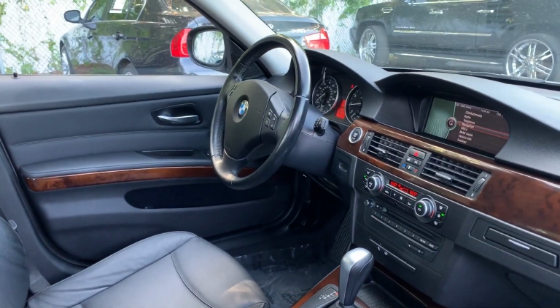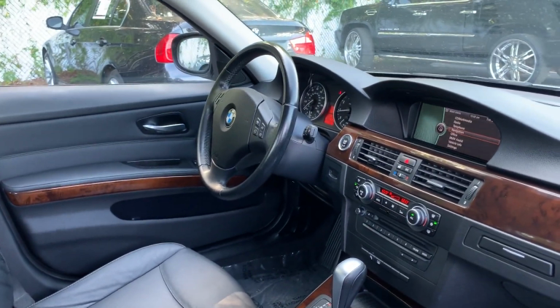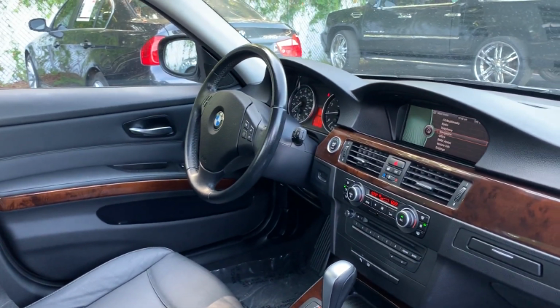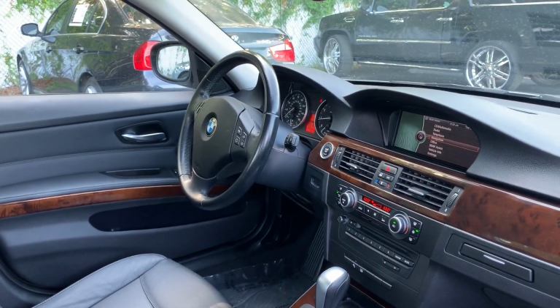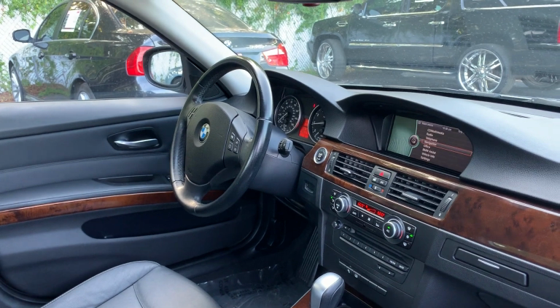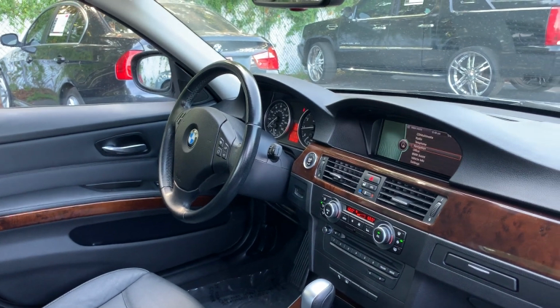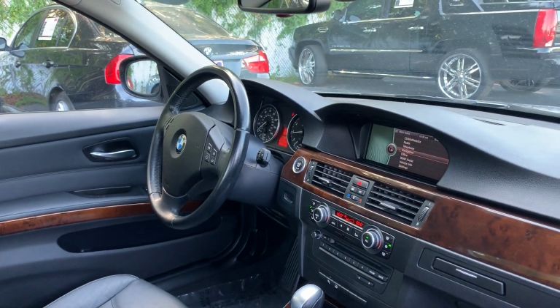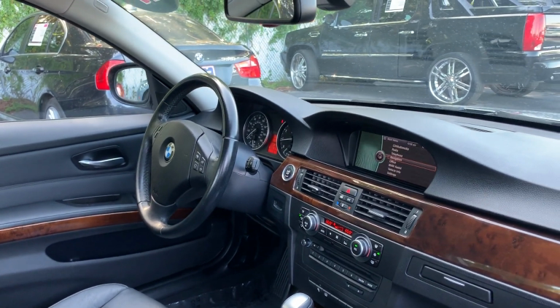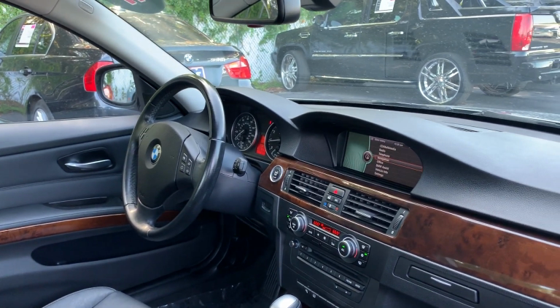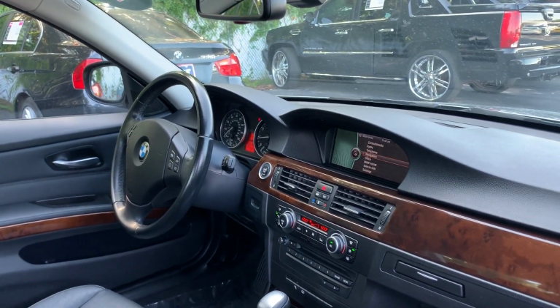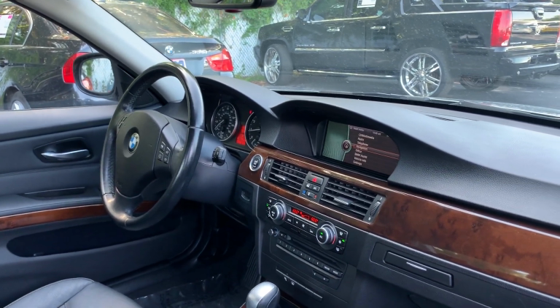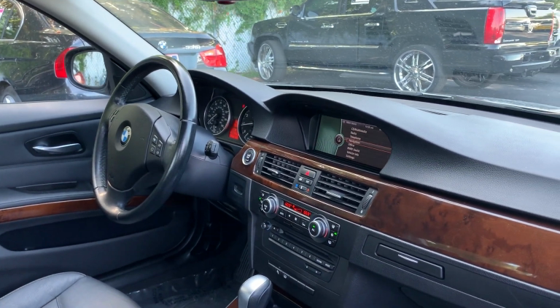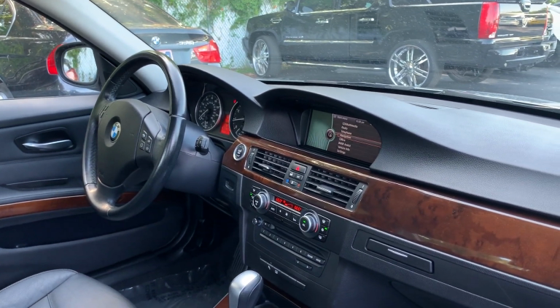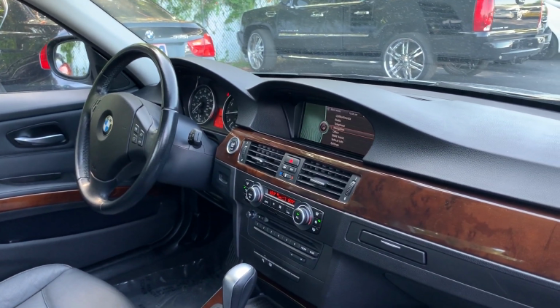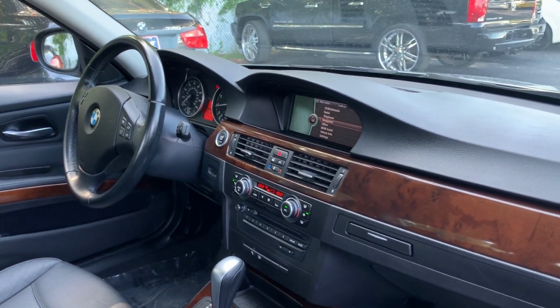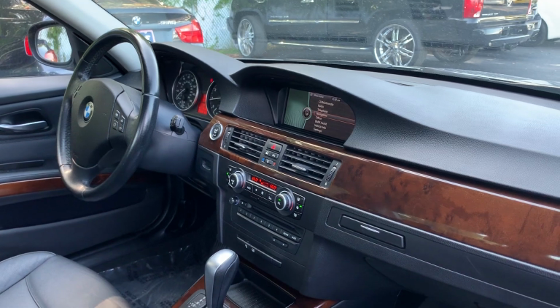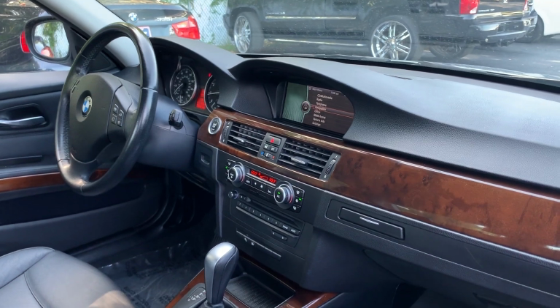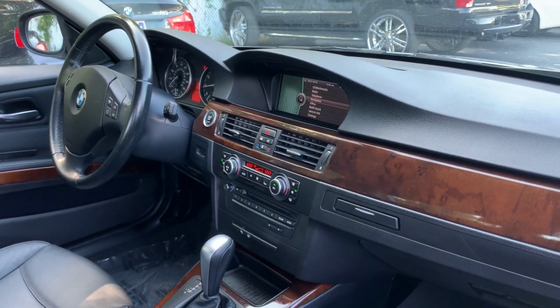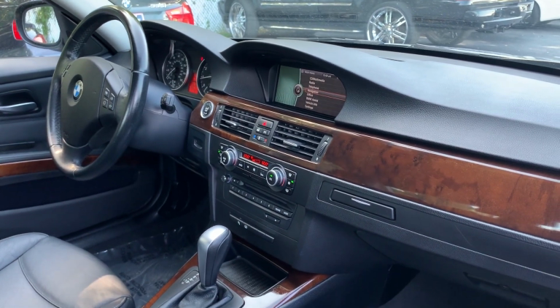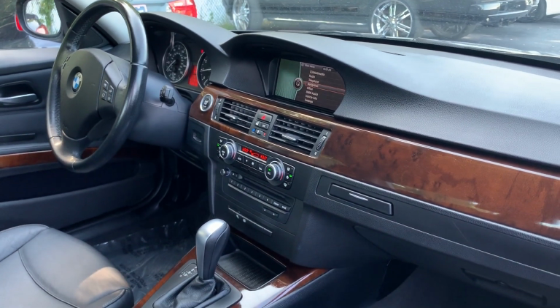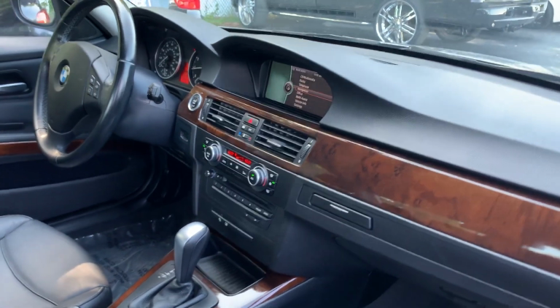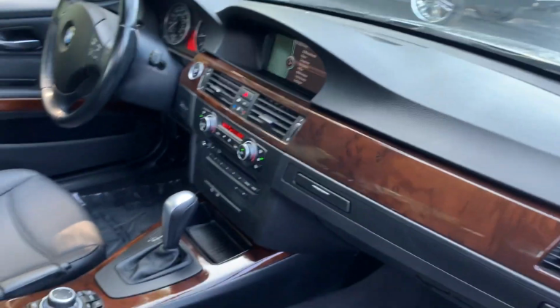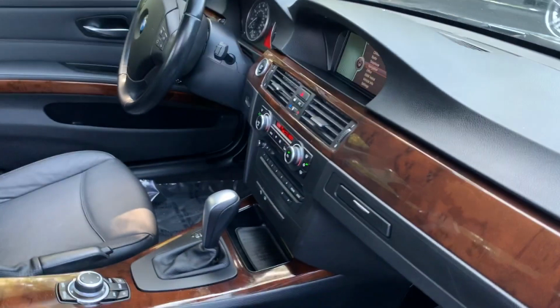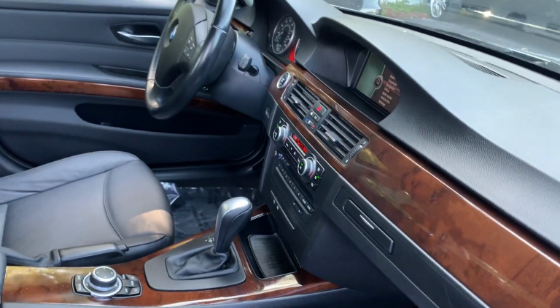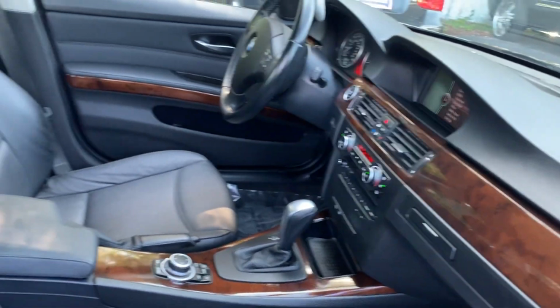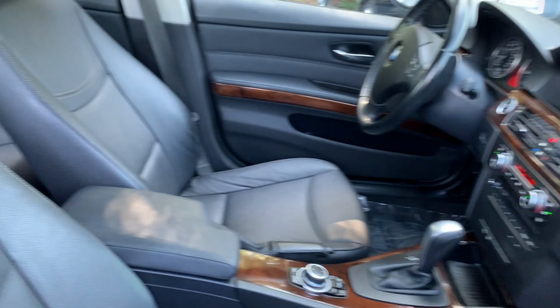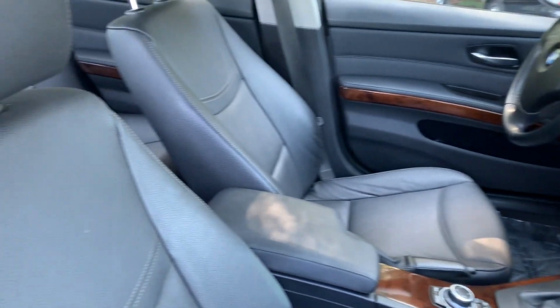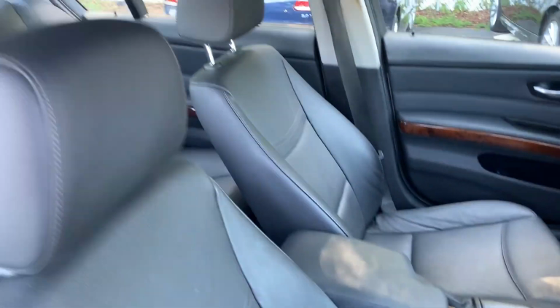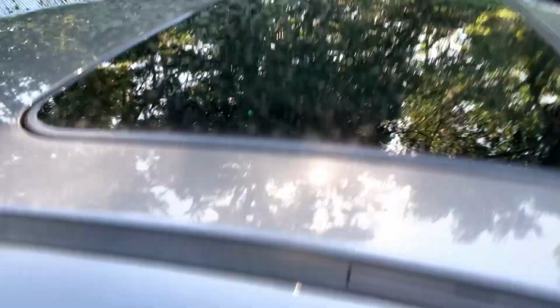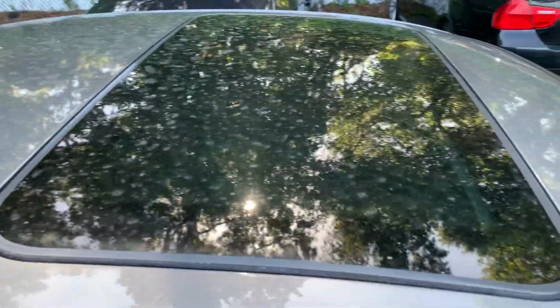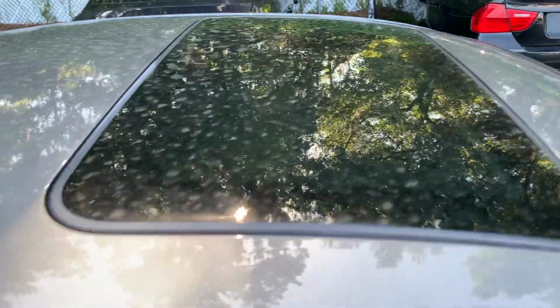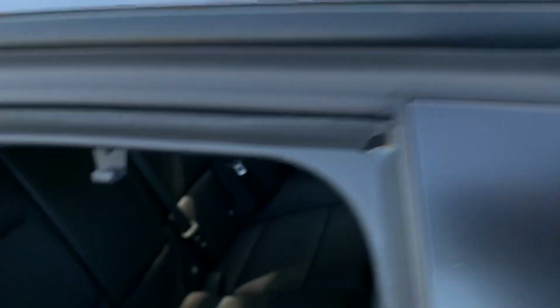Power driver's seat, power windows, locks and mirrors, leather wrapped steering wheel, Bluetooth for your cell phone, navigation, electronic climate control, CD player, automatic transmission, and BMW's iDrive system.